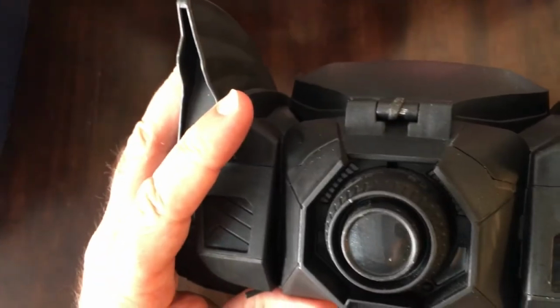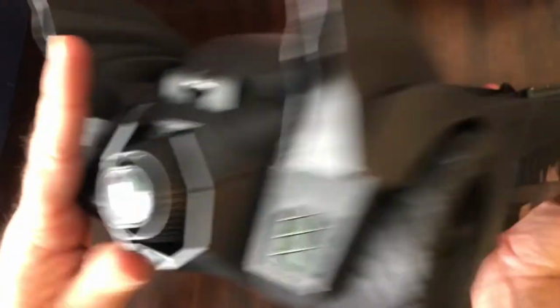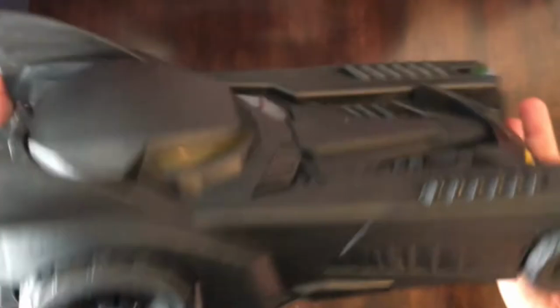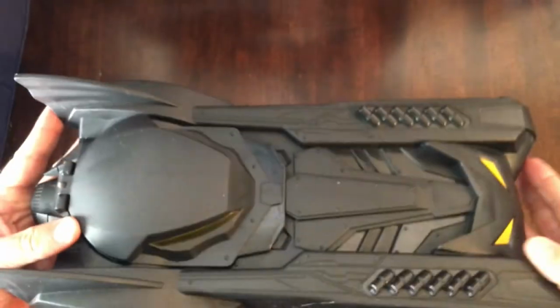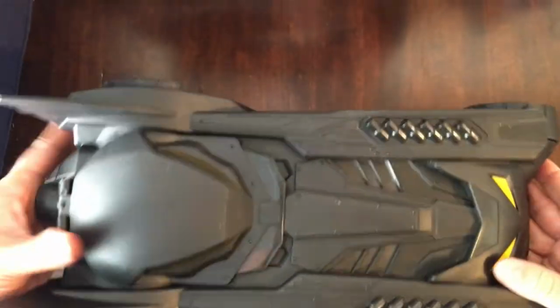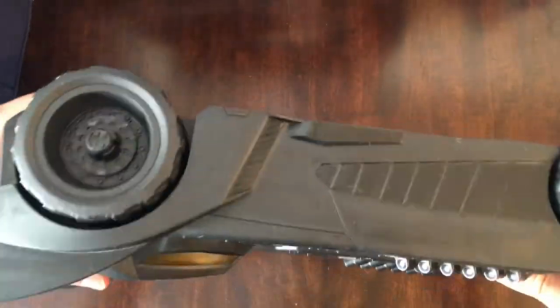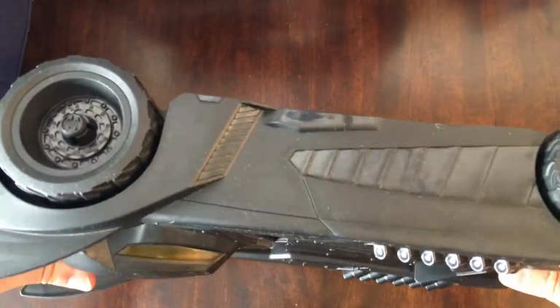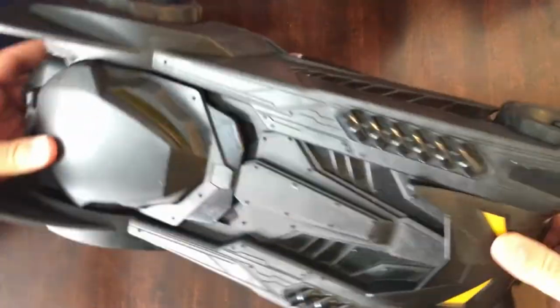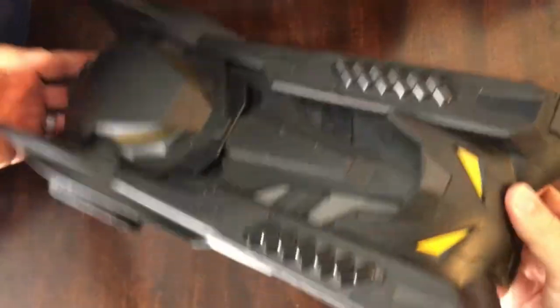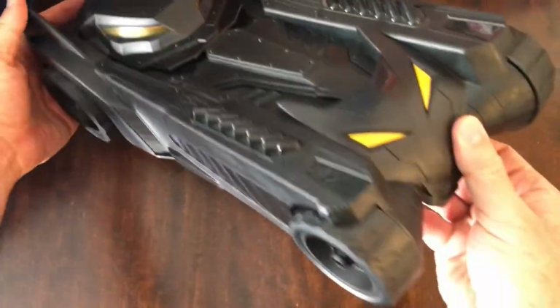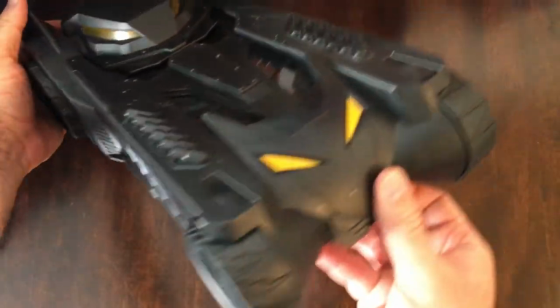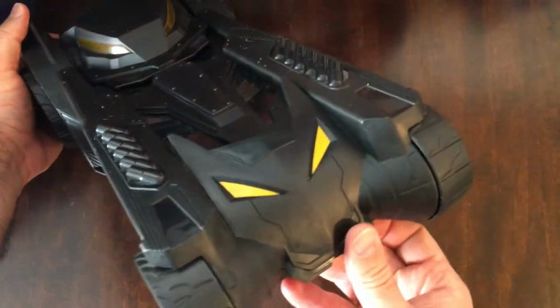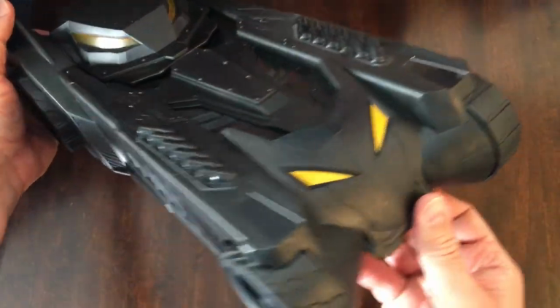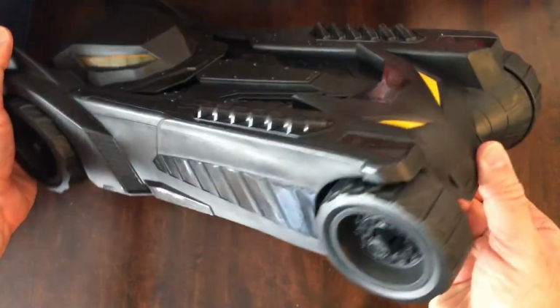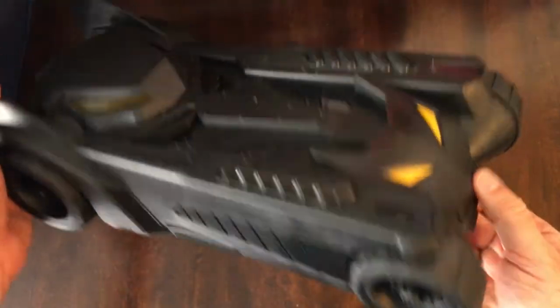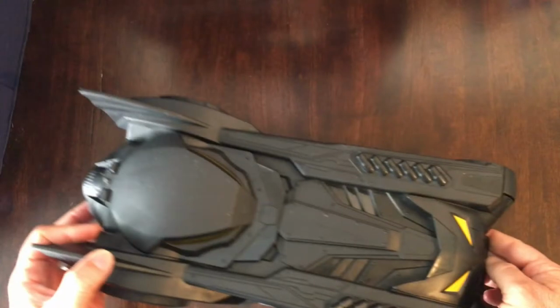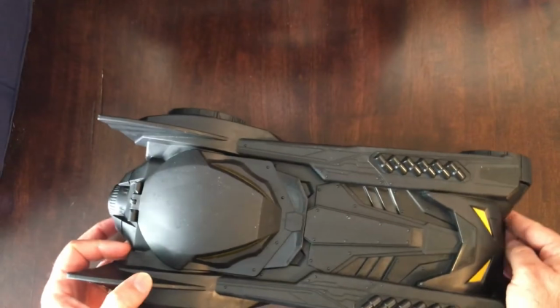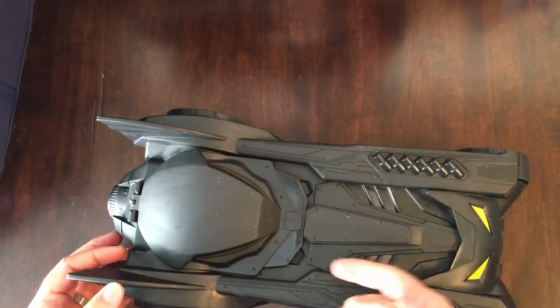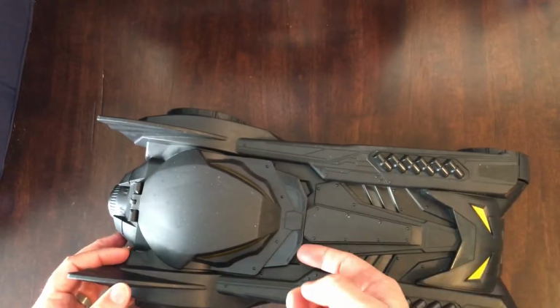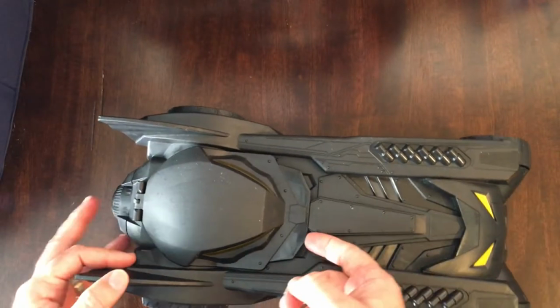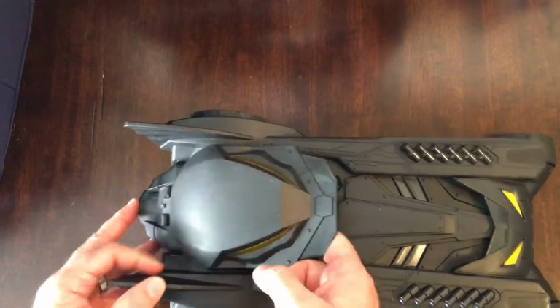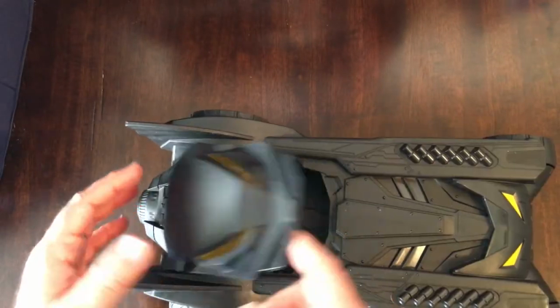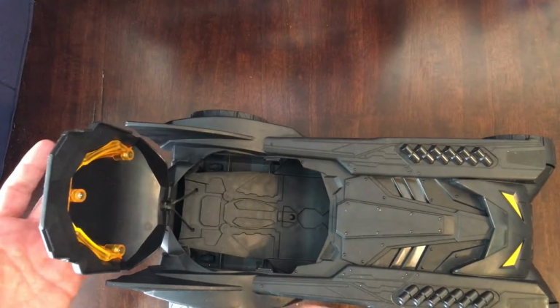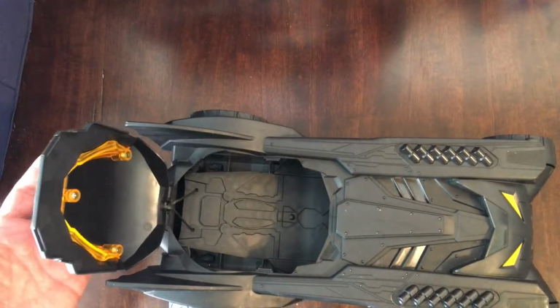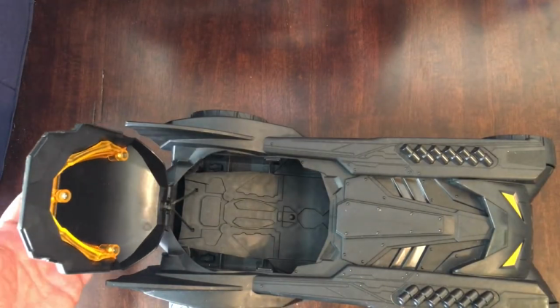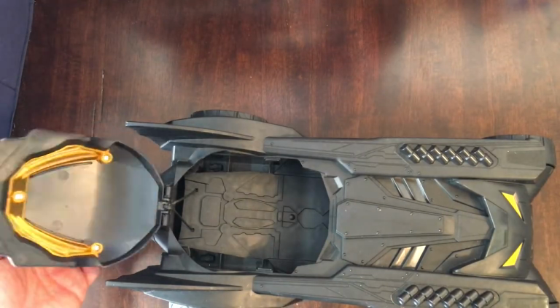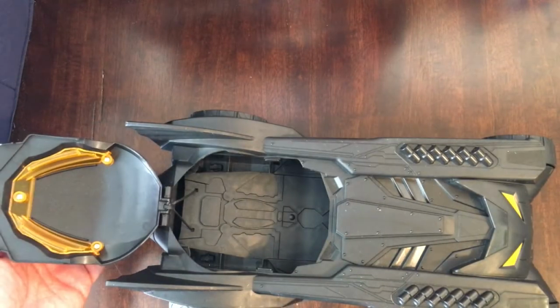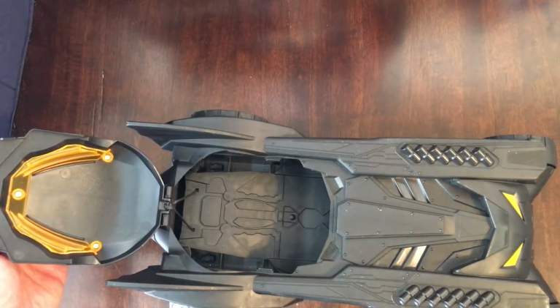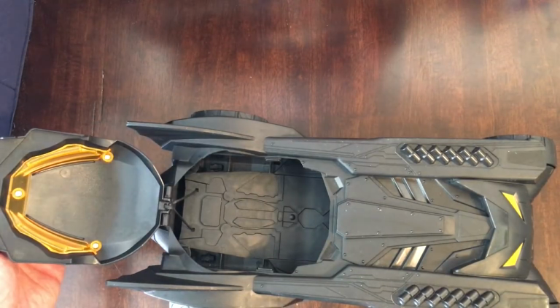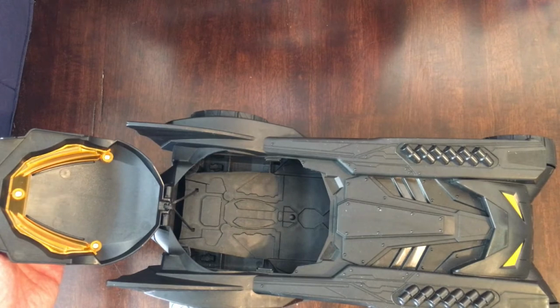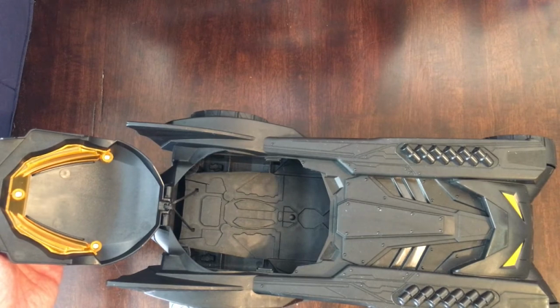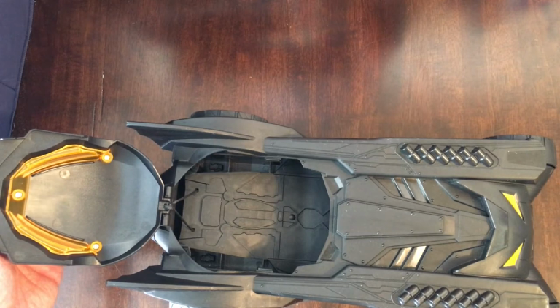I don't know if stickers came with this or not. It's pretty bare bones. I kind of like it all in black anyway so I probably won't put anything on it. It has a cockpit here — you can open it up and put a character in. It's very big so you can see the scale.